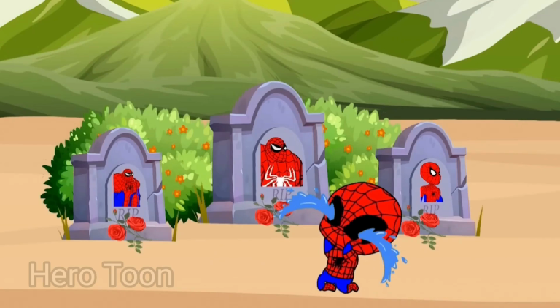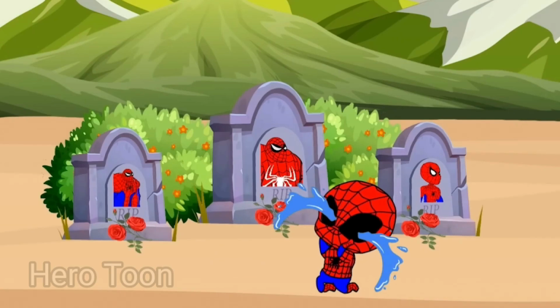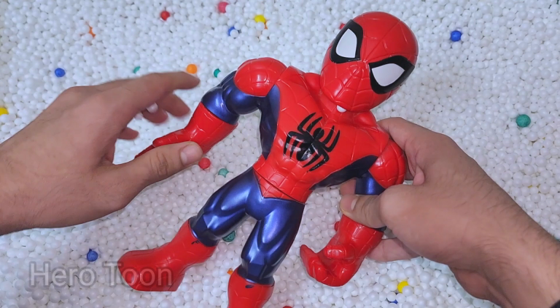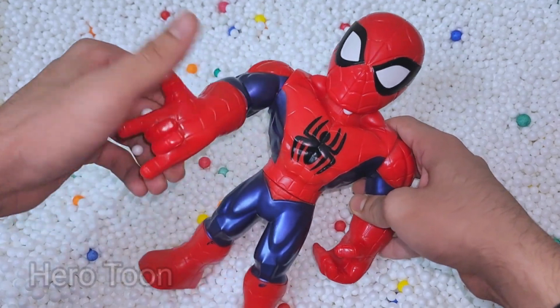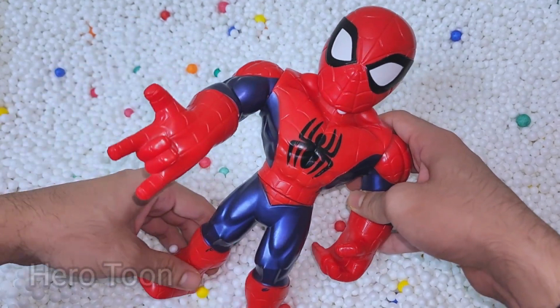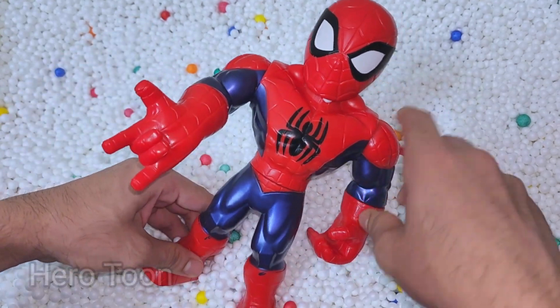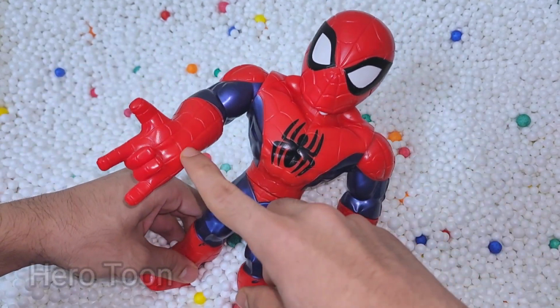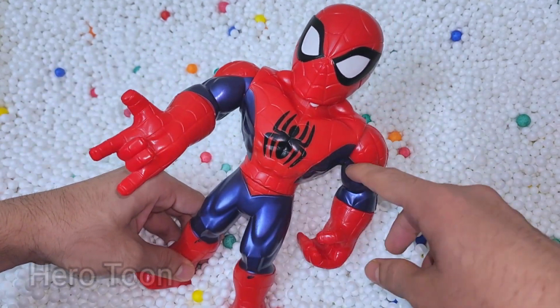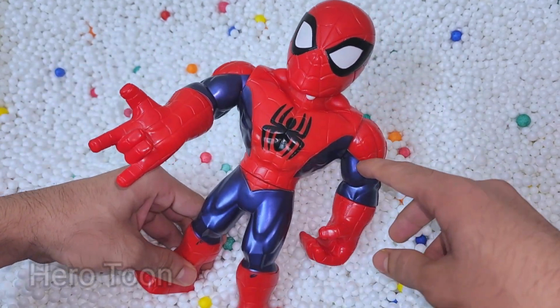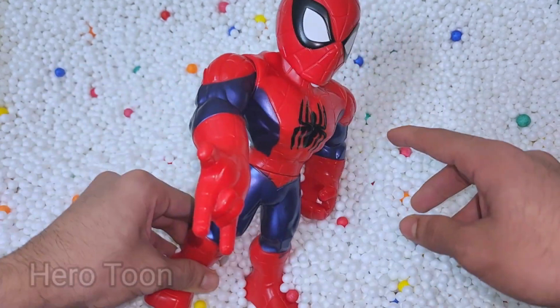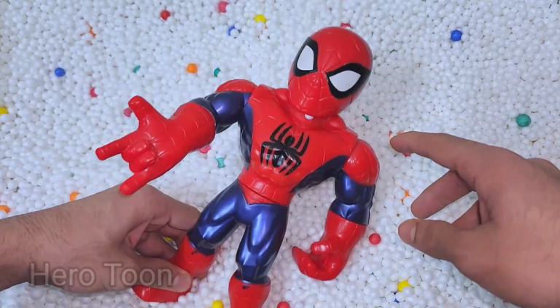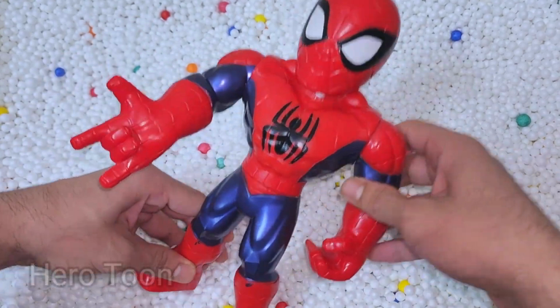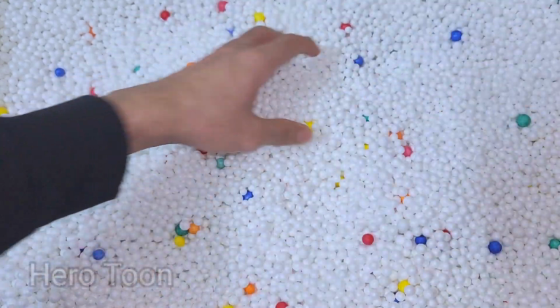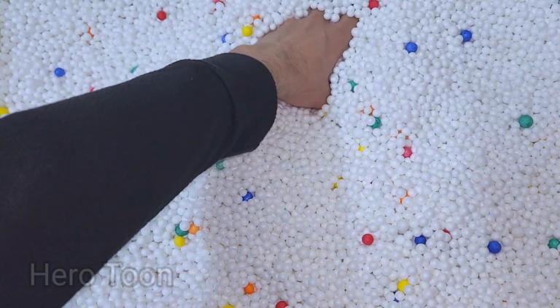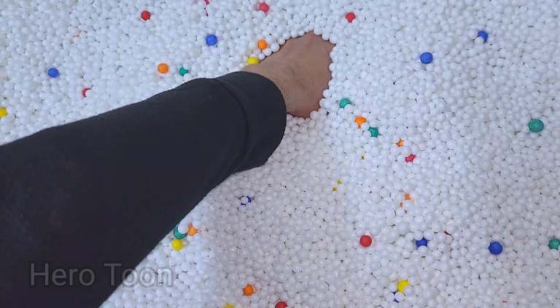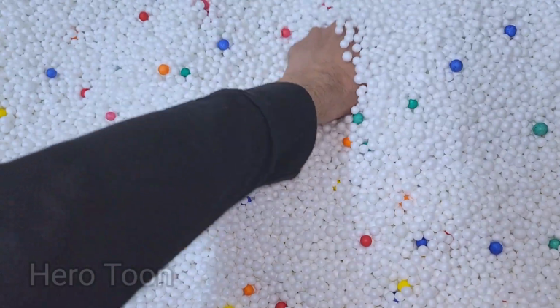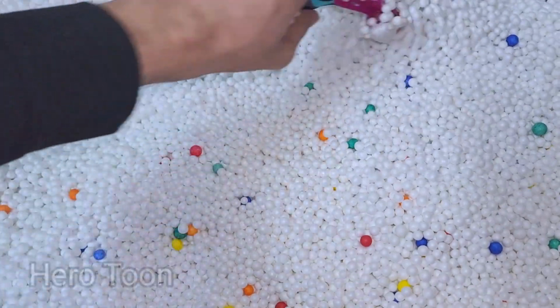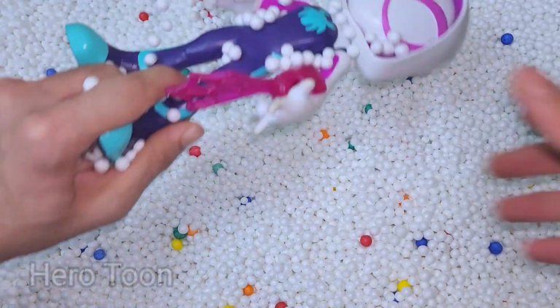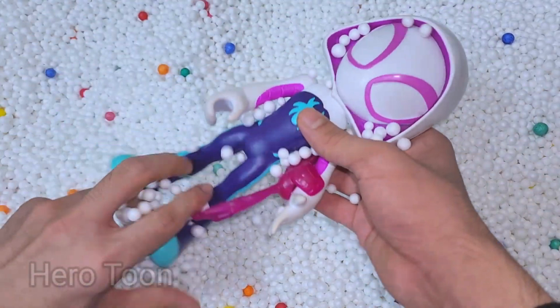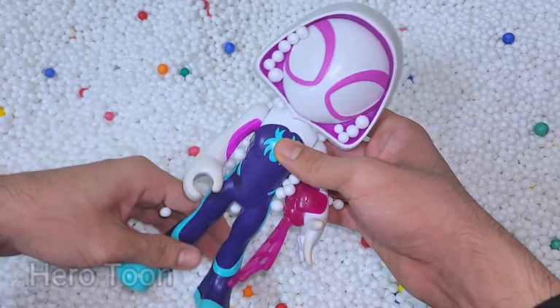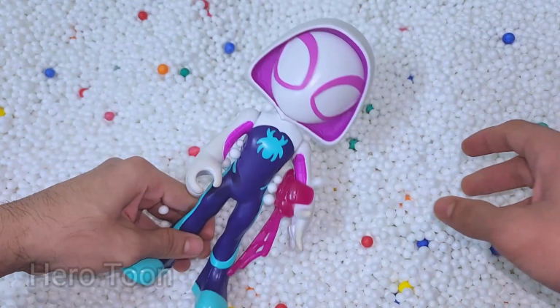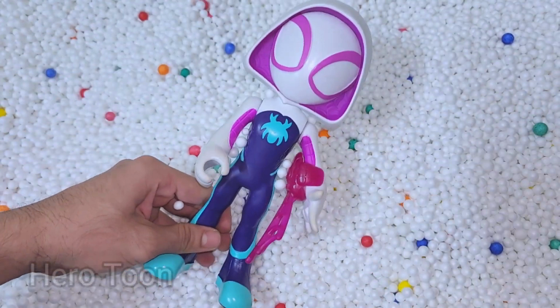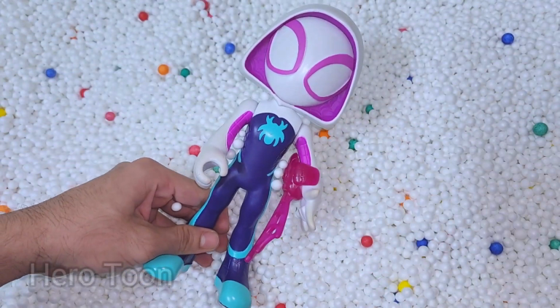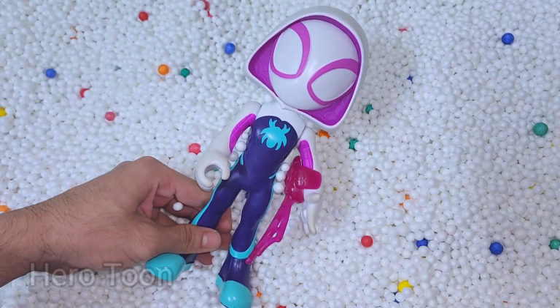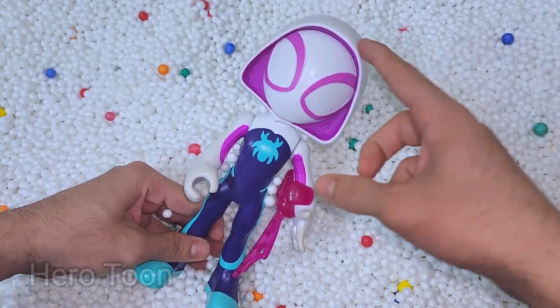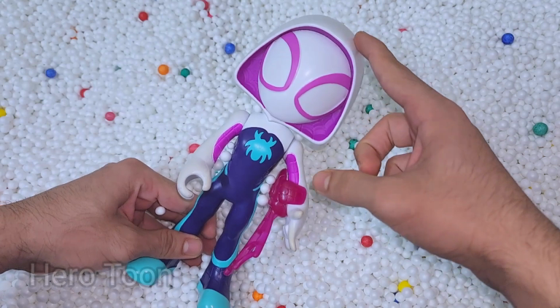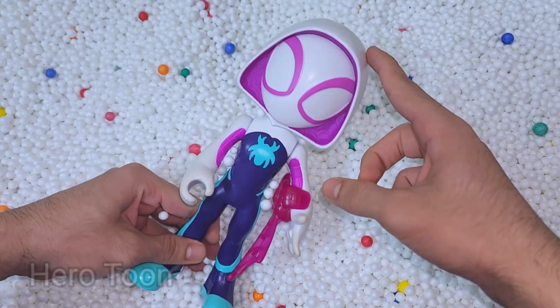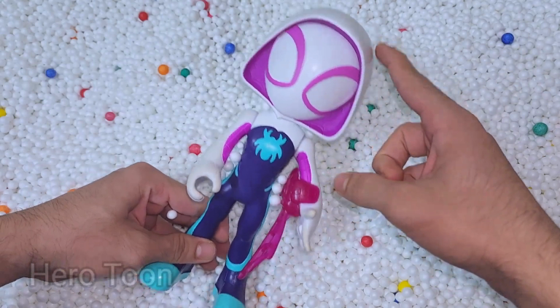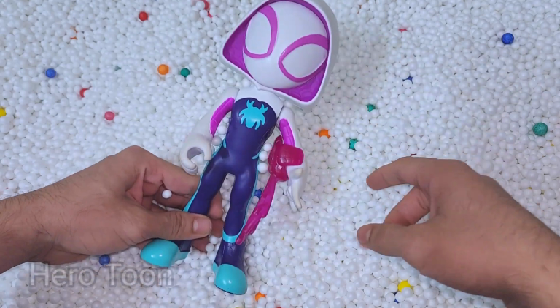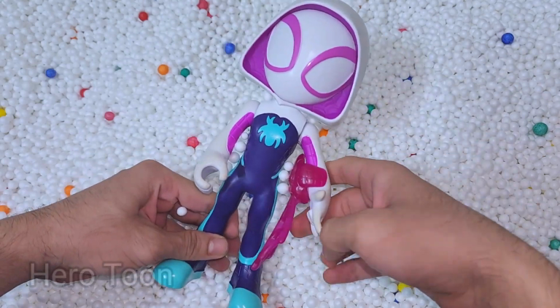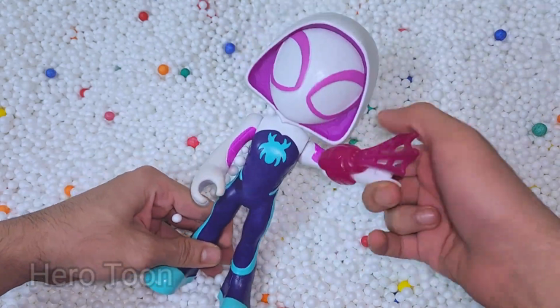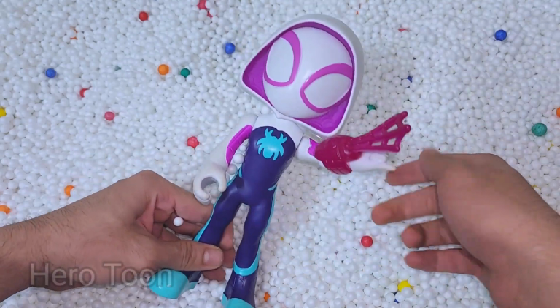Oh wow guys, very nice web shooting and web swinging — very nice. Let's find something inside here. Oh wow guys, look what I find — this is very cute looking hooded cap. This is Gwen Spidey!